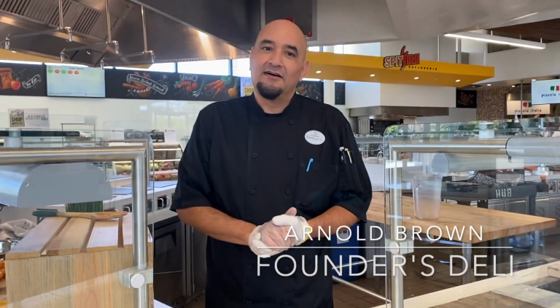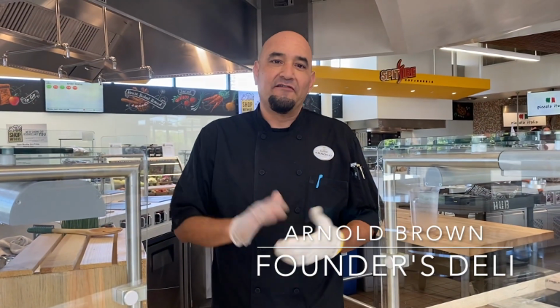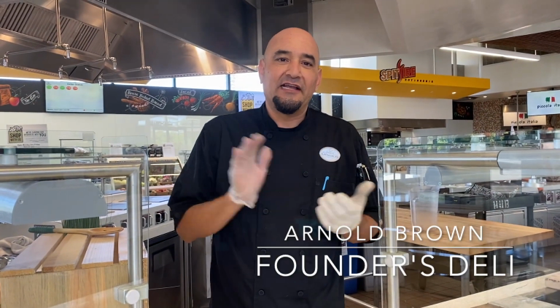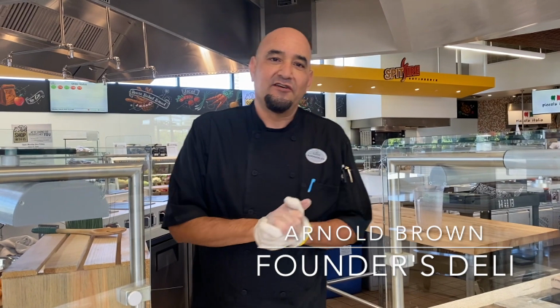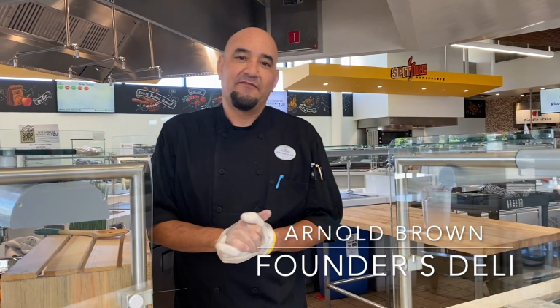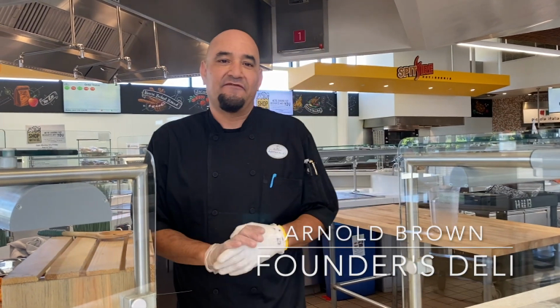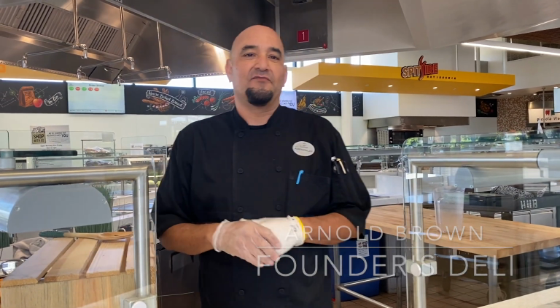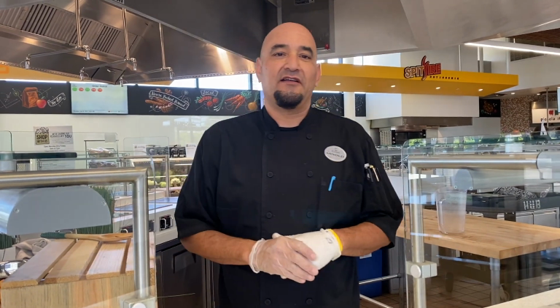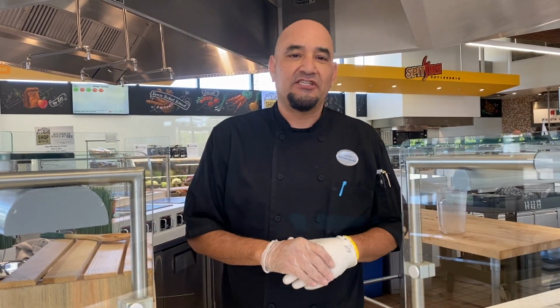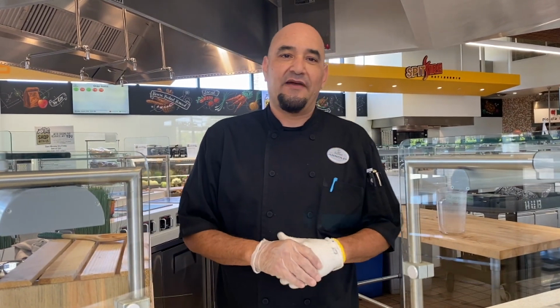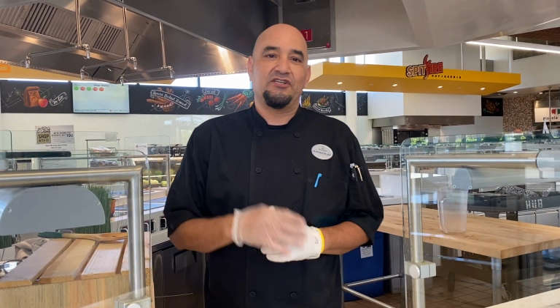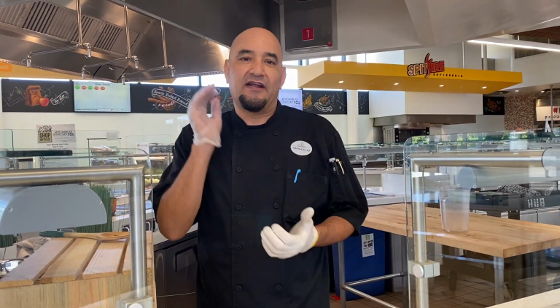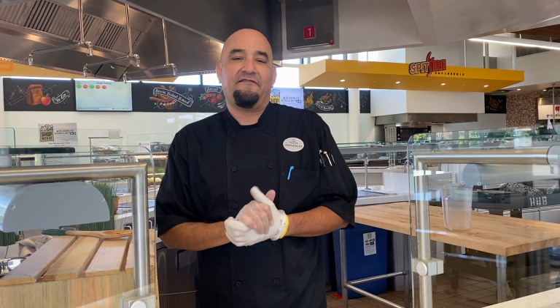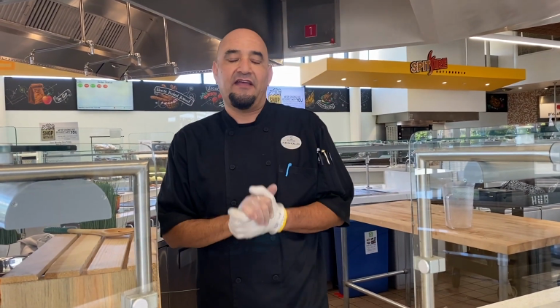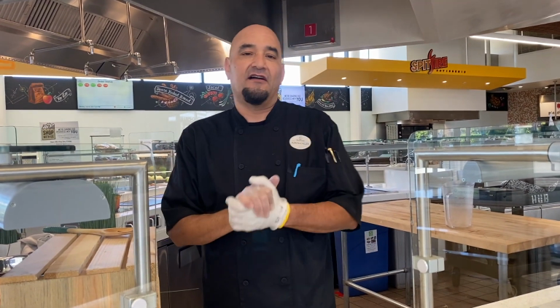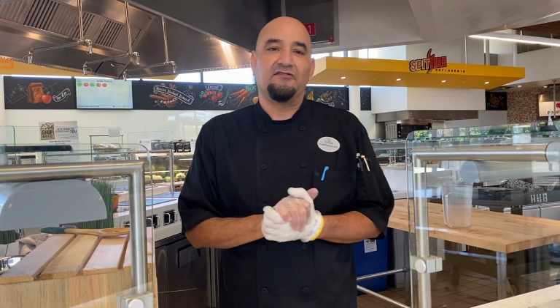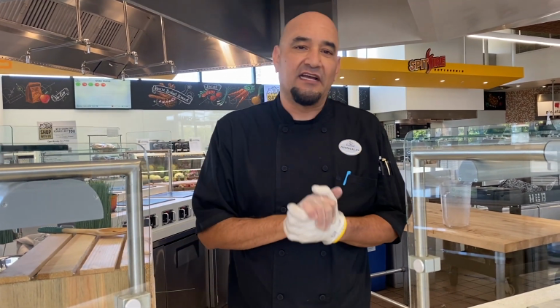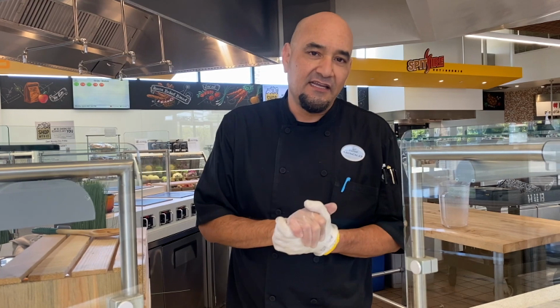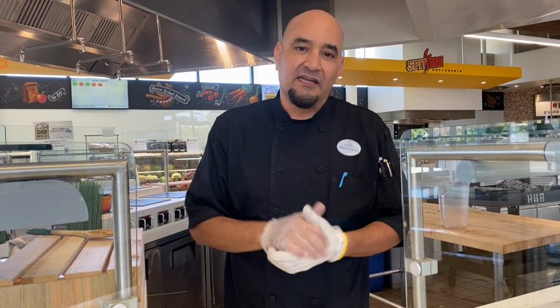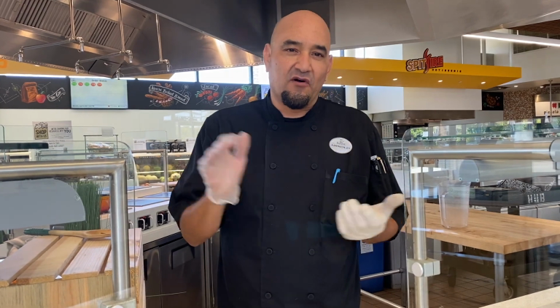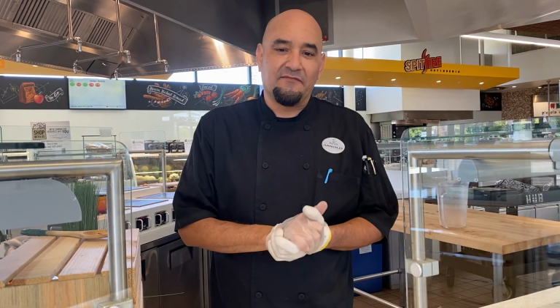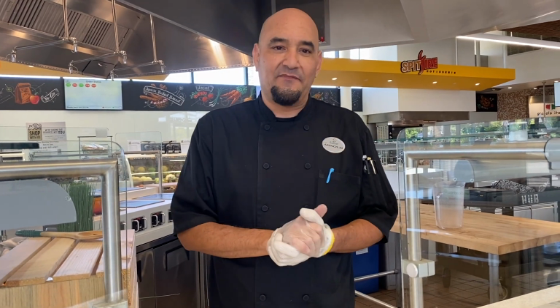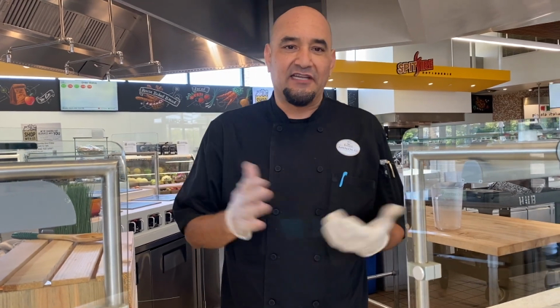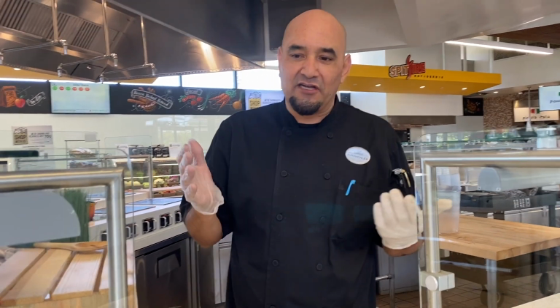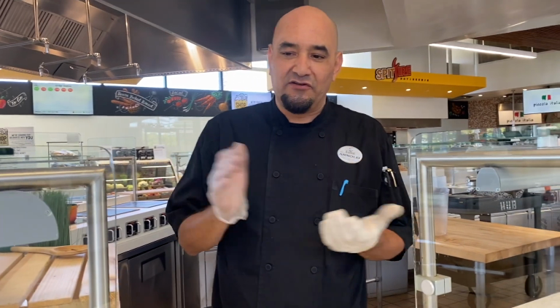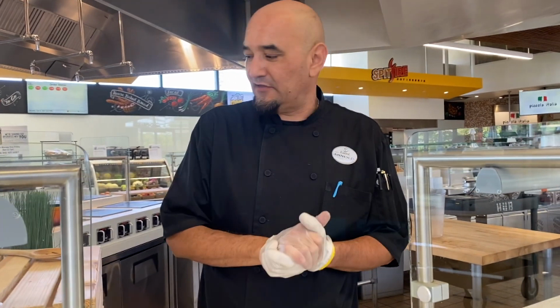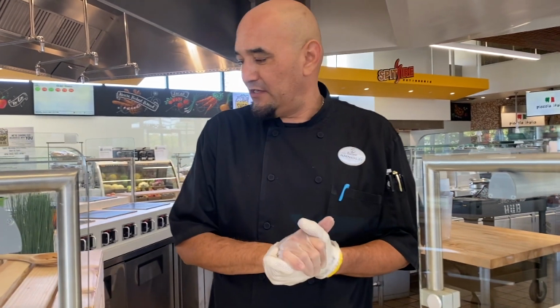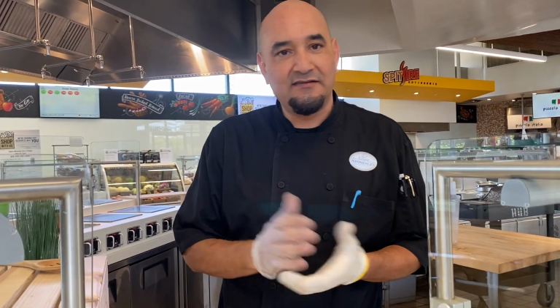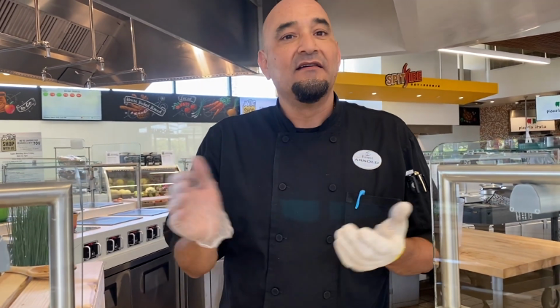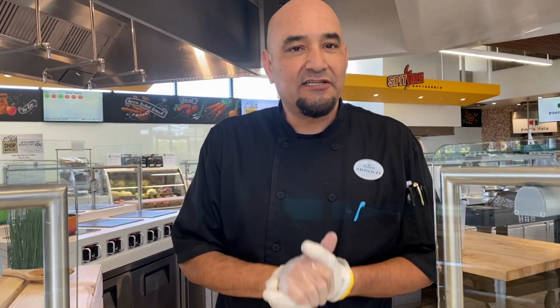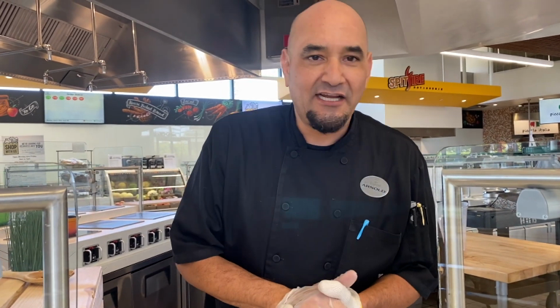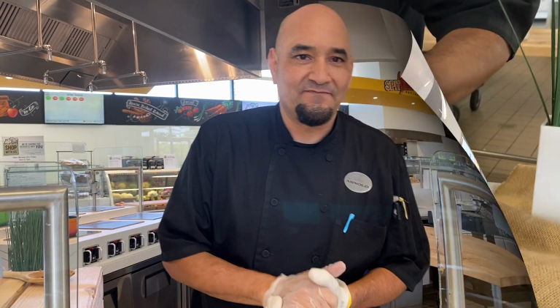Hello everybody, how you doing? My name is Chef Arnold Brown. I'm the chef manager over at the cafe here on the Qualcomm campus, and today we're going to show you guys how to make the nectarine jam.